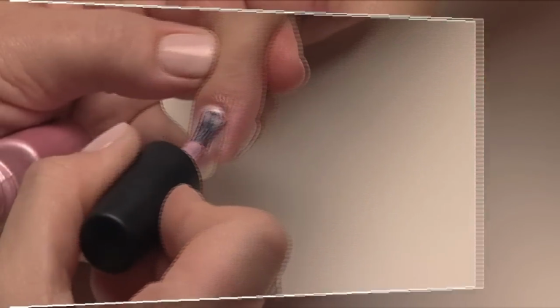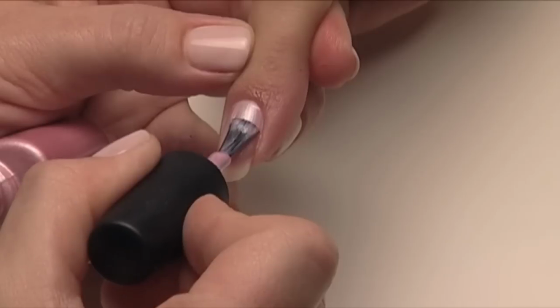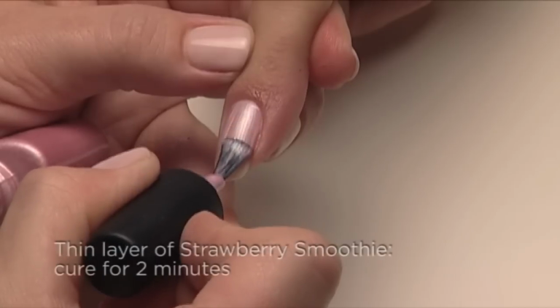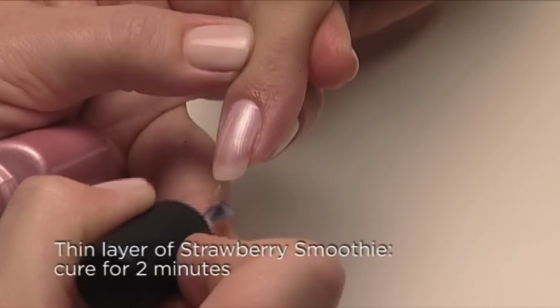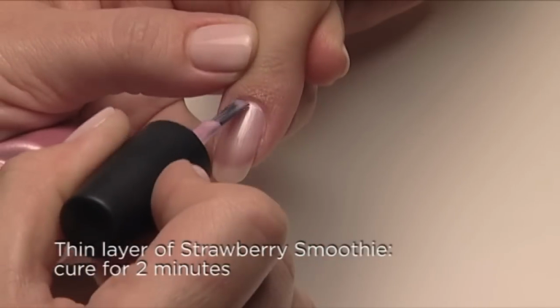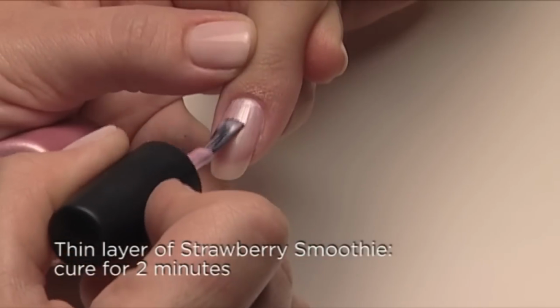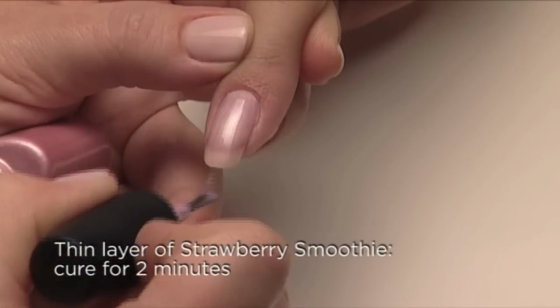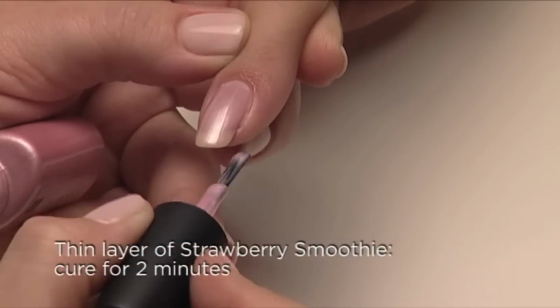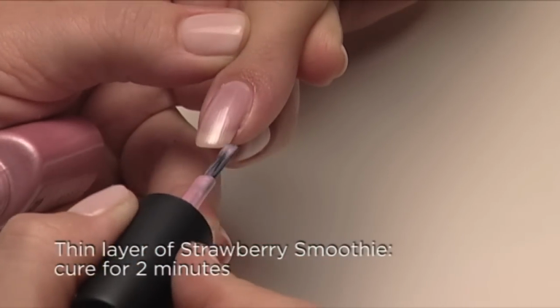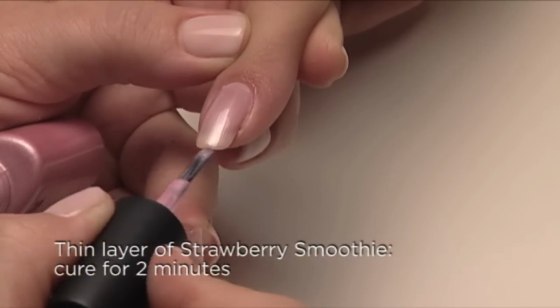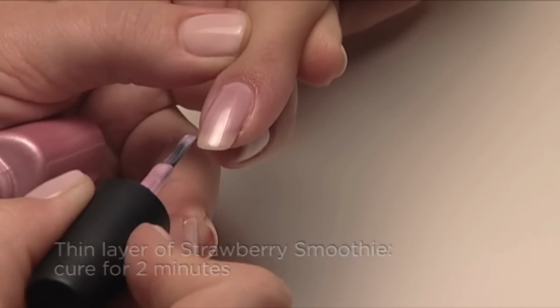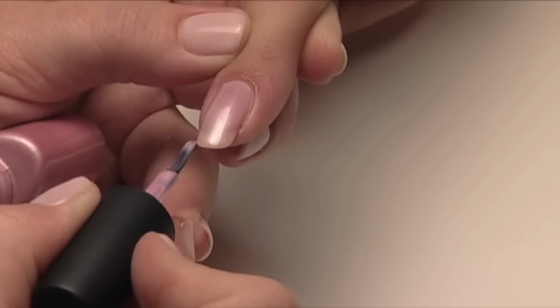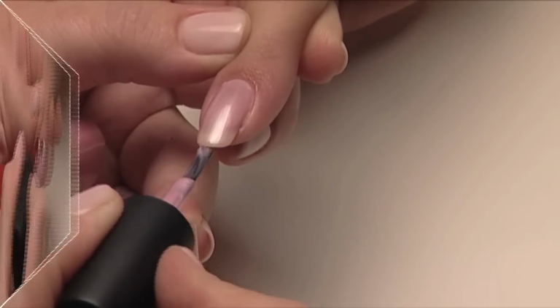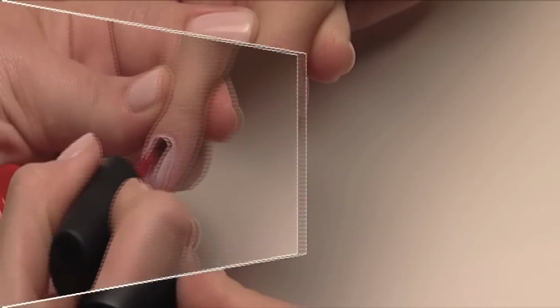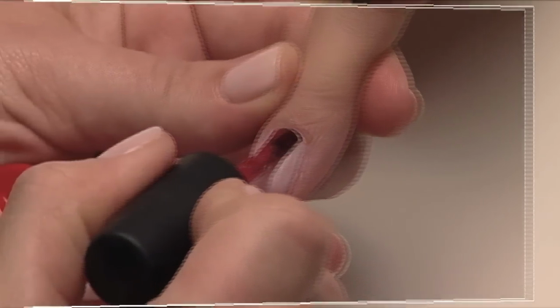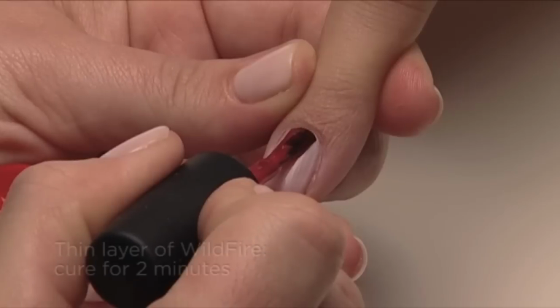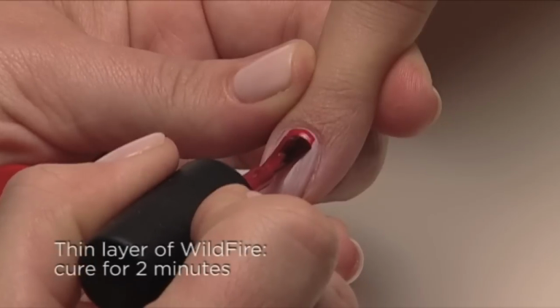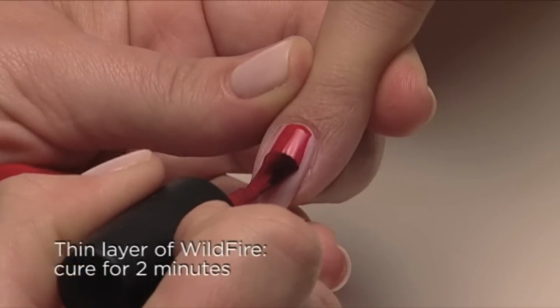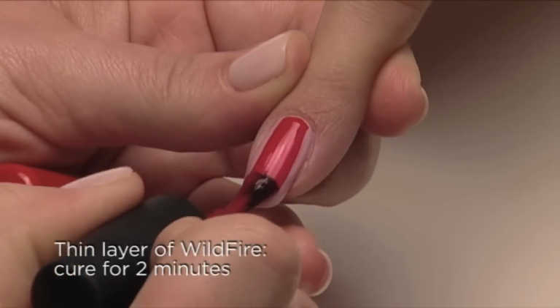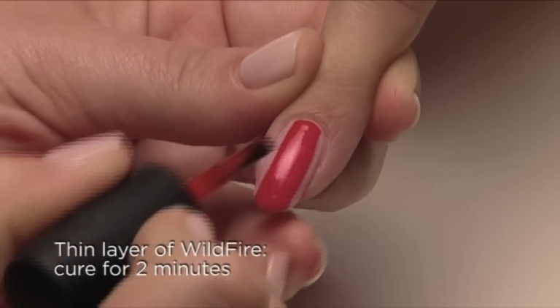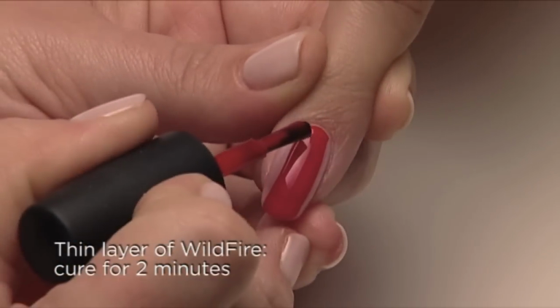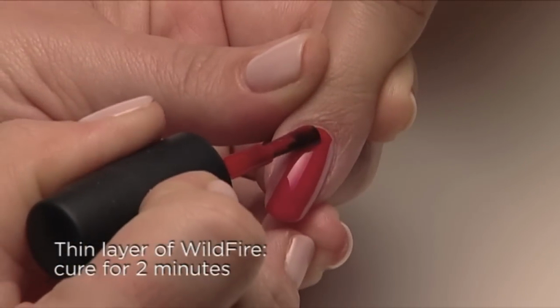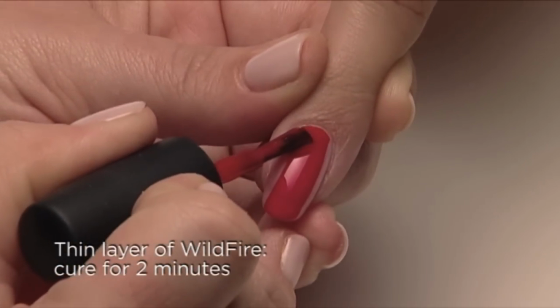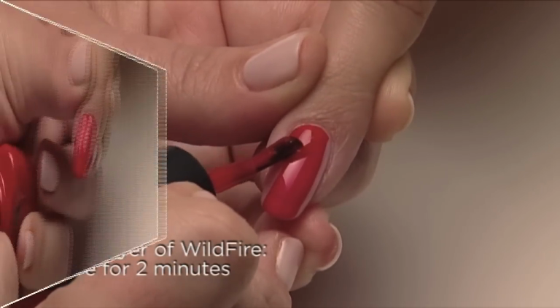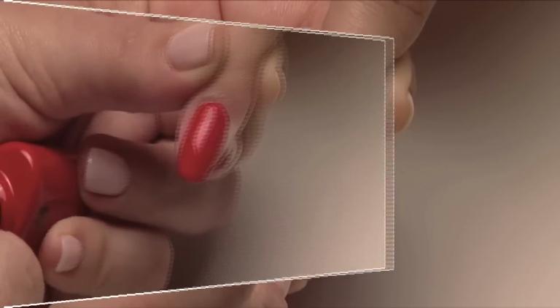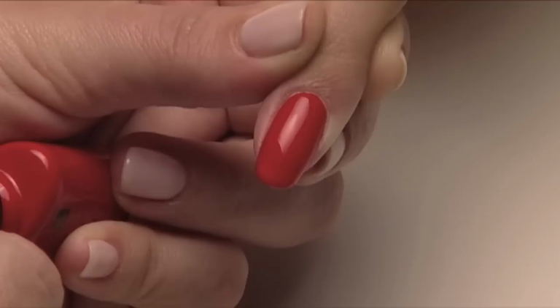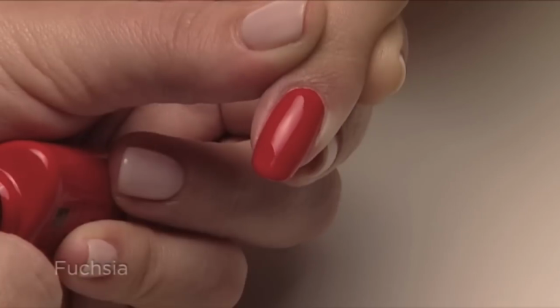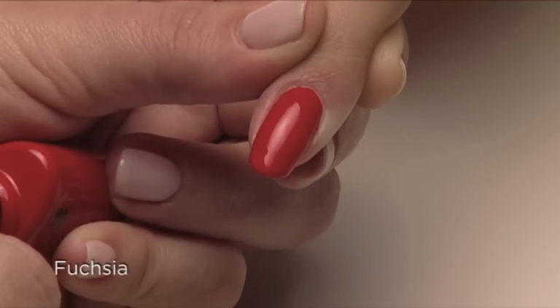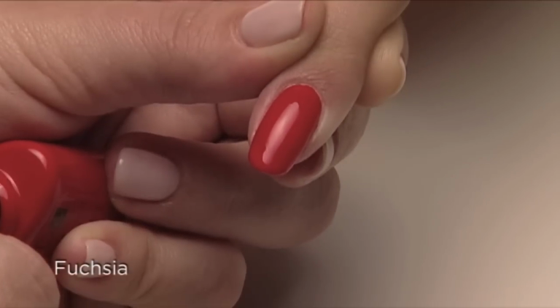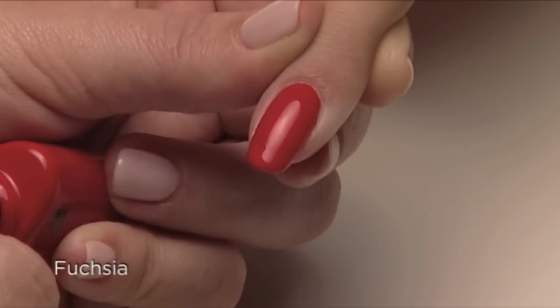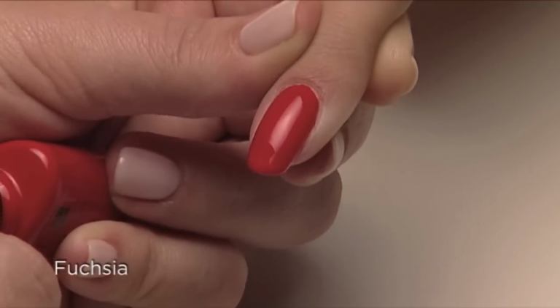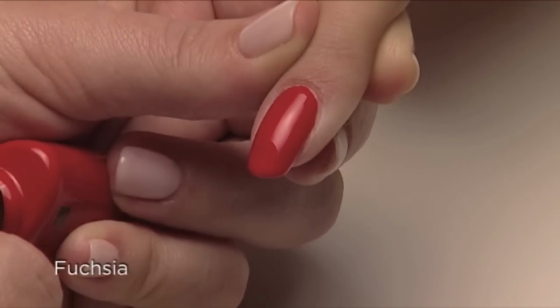Now apply one thin coat of Strawberry Smoothie, and apply a thin coat of Wildfire. The result is a perfect shade of Vibrant Fuchsia.